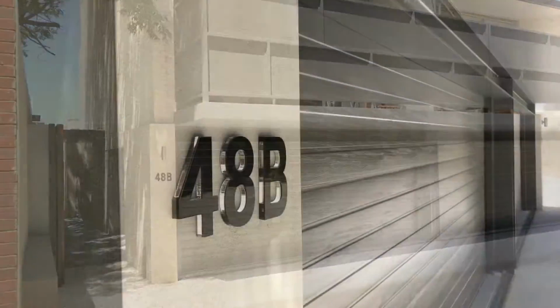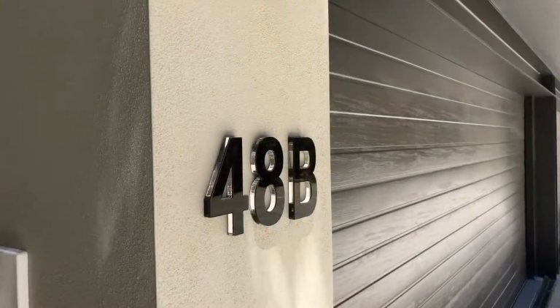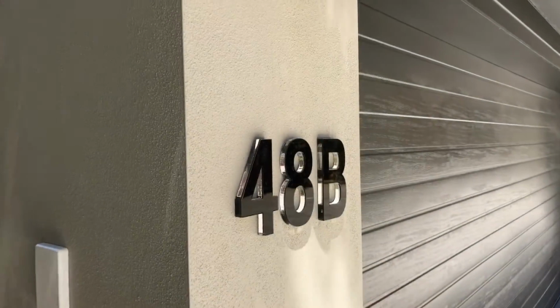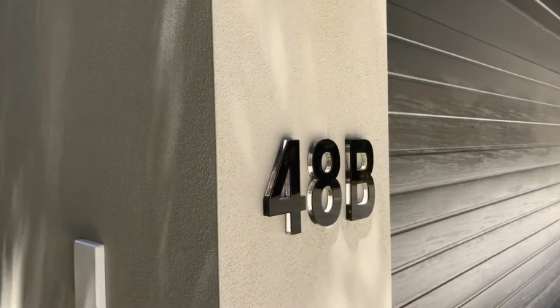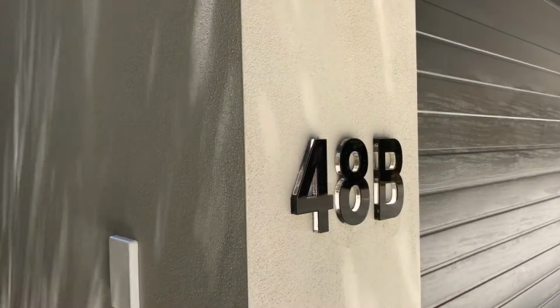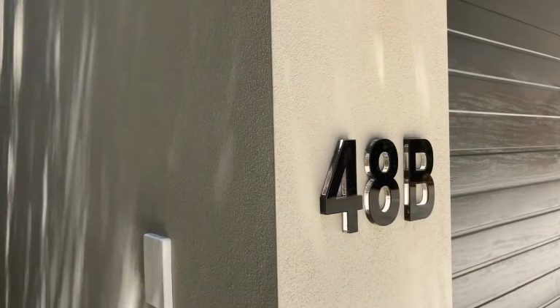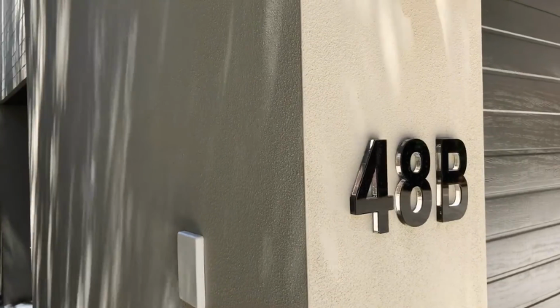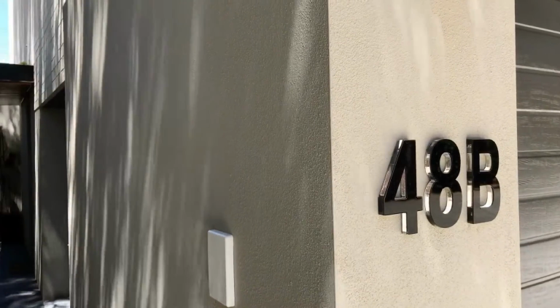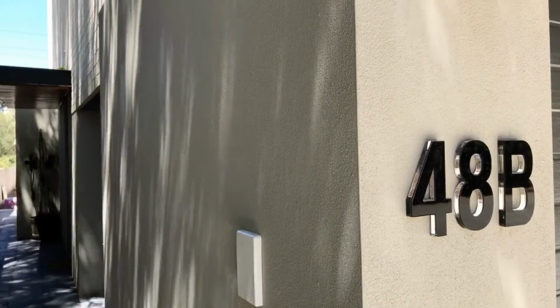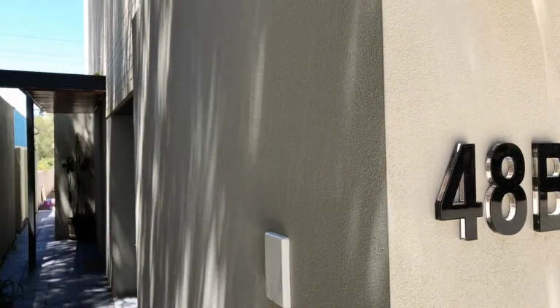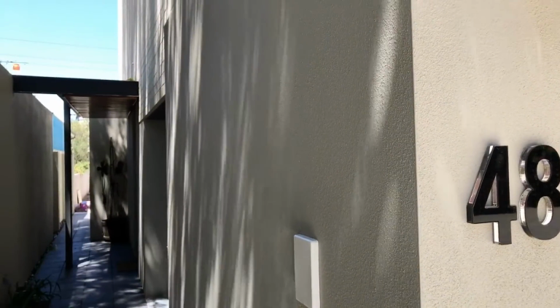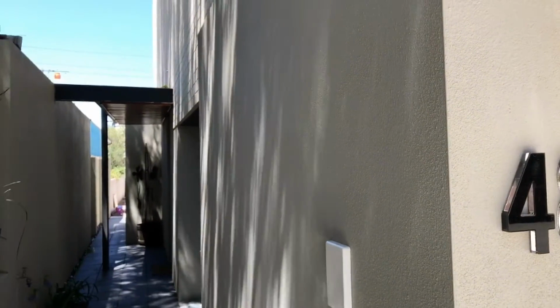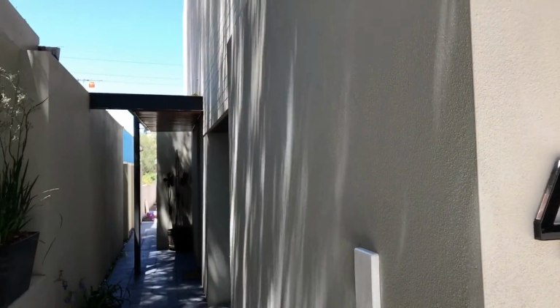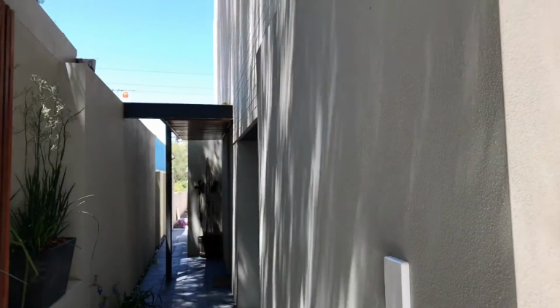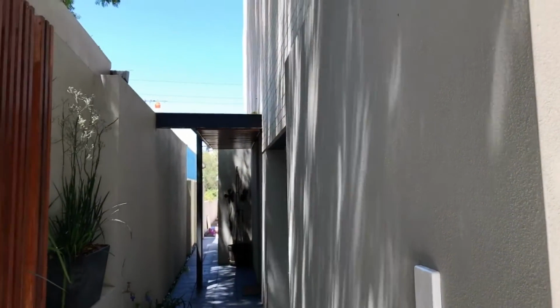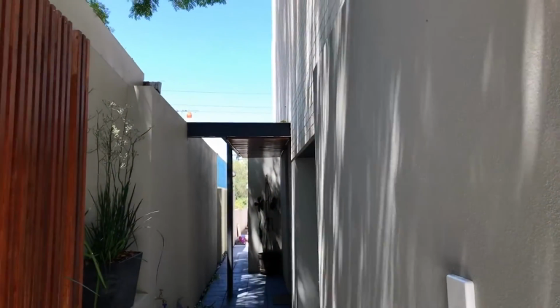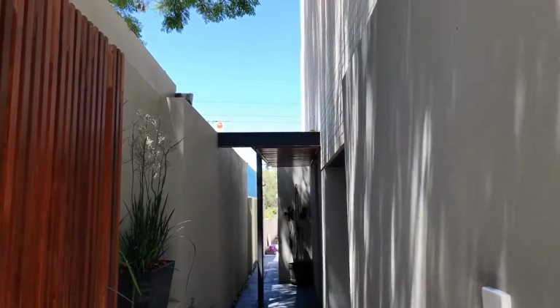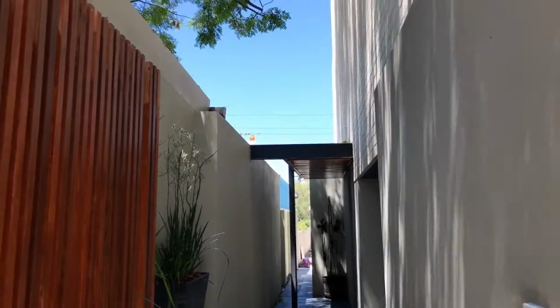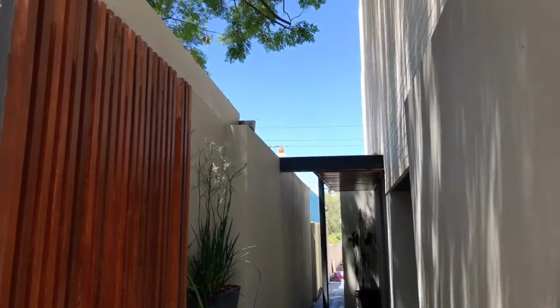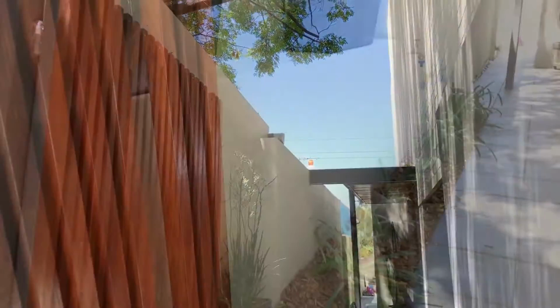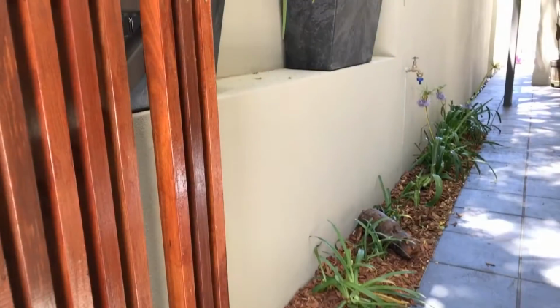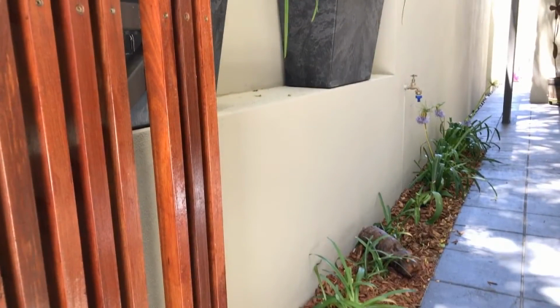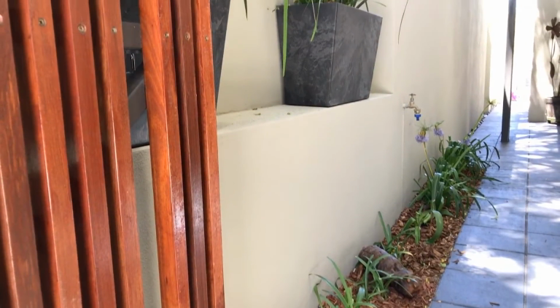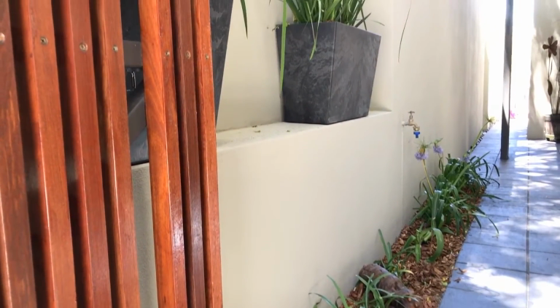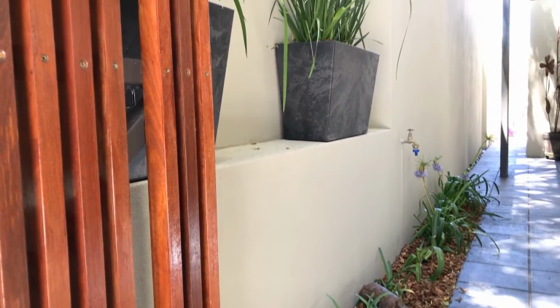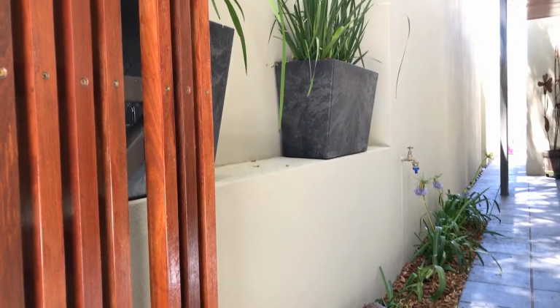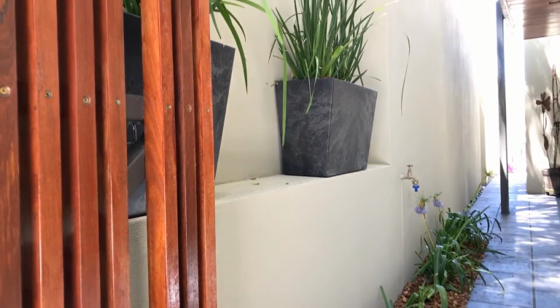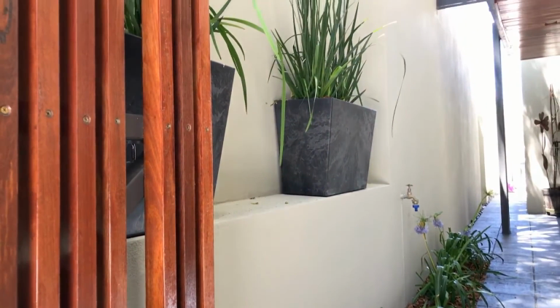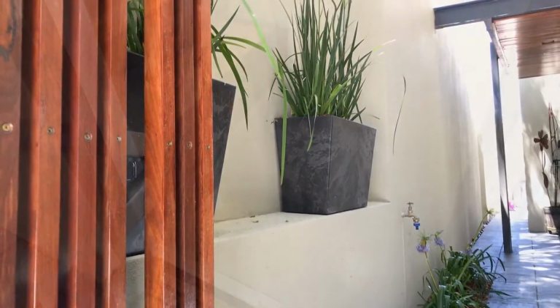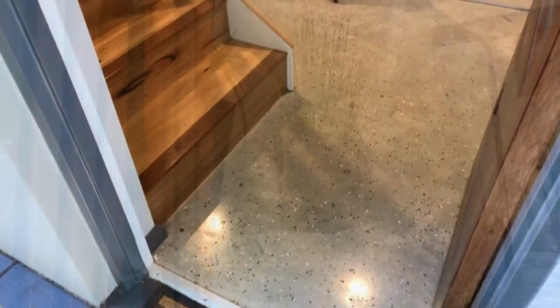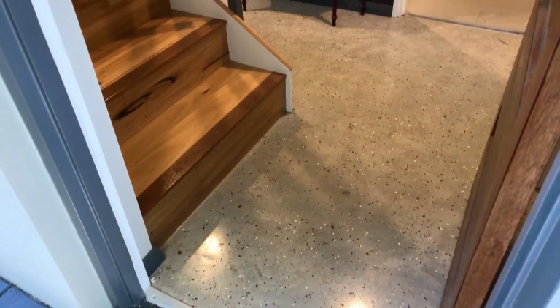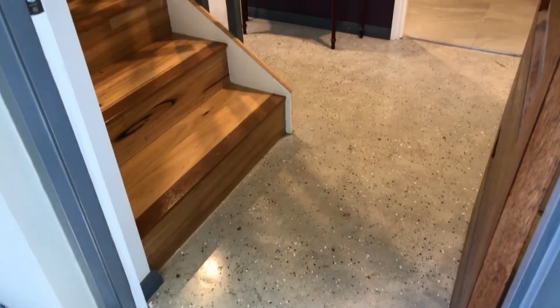Even if you're familiar with Perth and Highgate, you've probably never heard of this street, but today is your lucky day. I'm Wayne Held of Acton-Mt Lawley and this is 48B Dillhorn Lane in Perth.